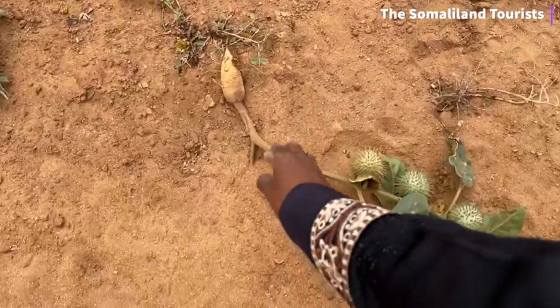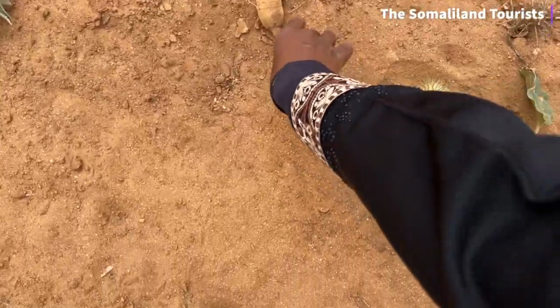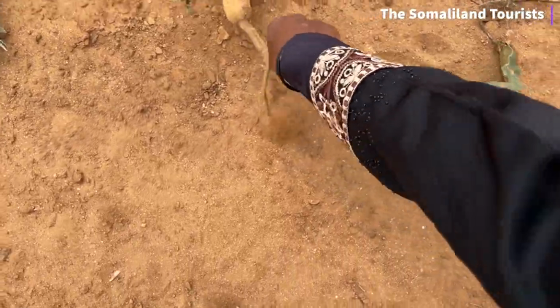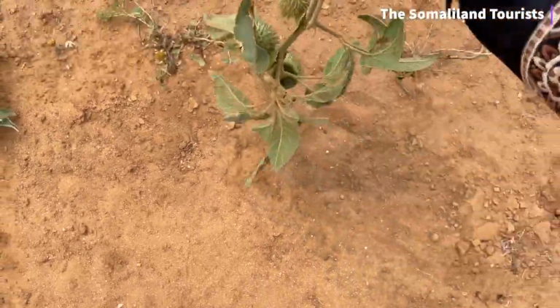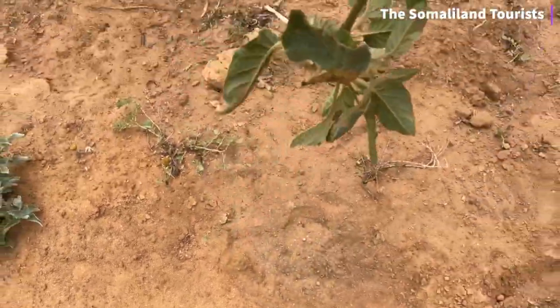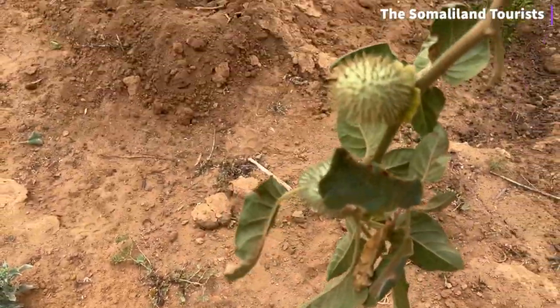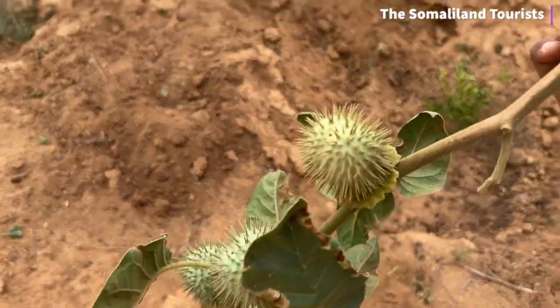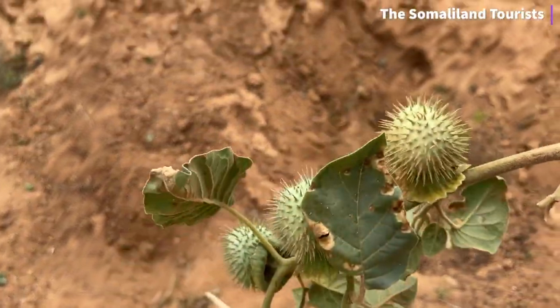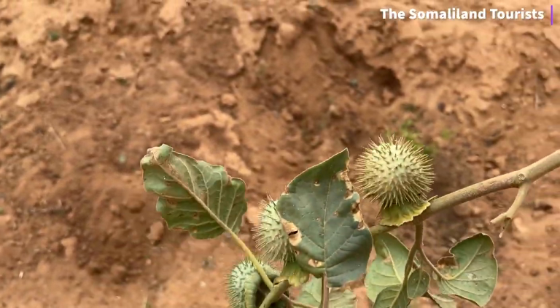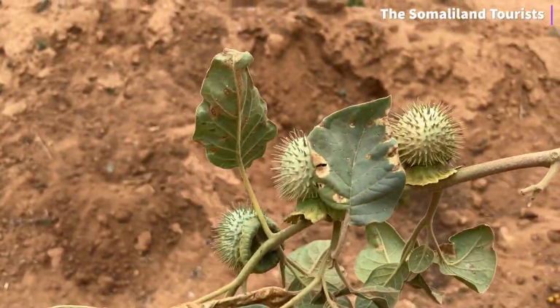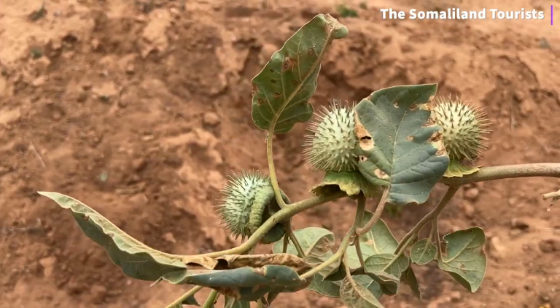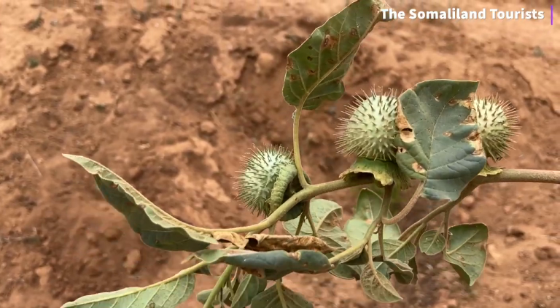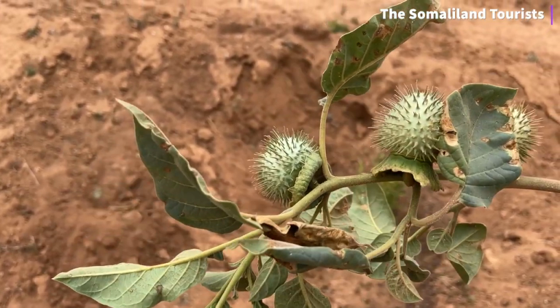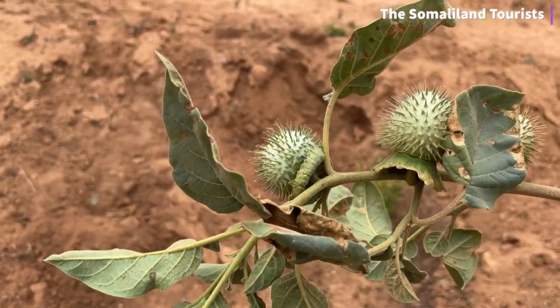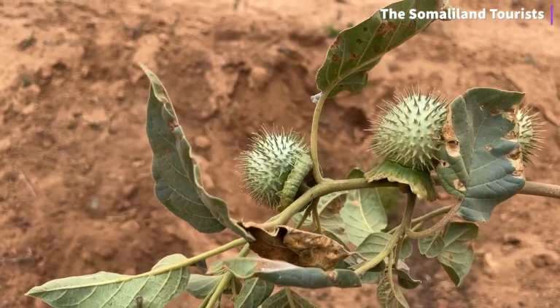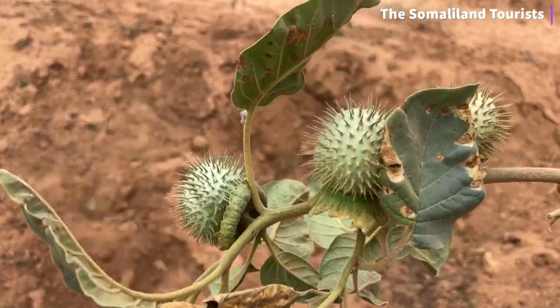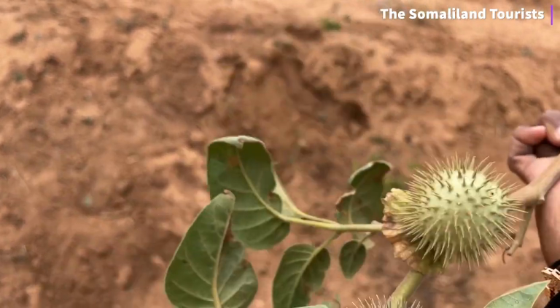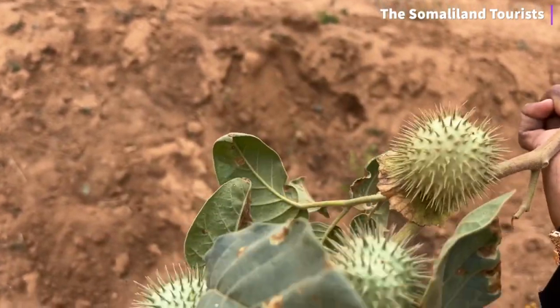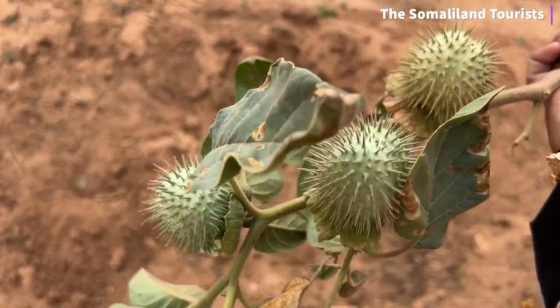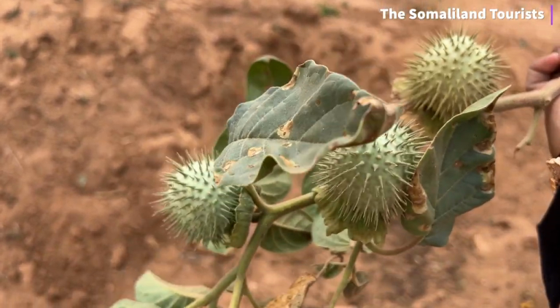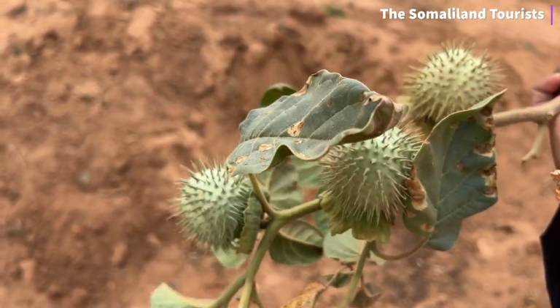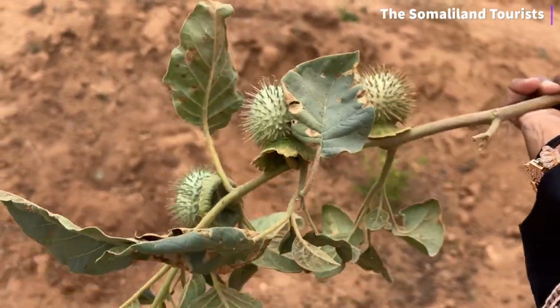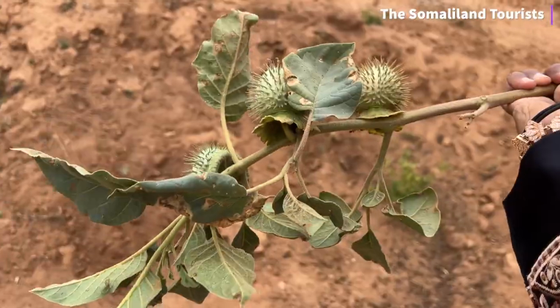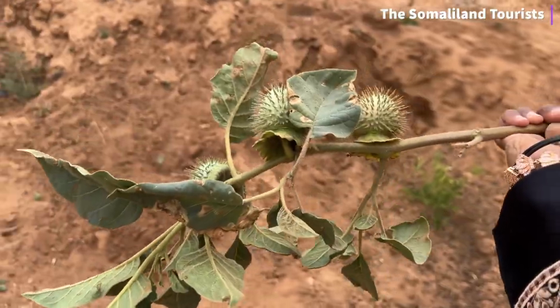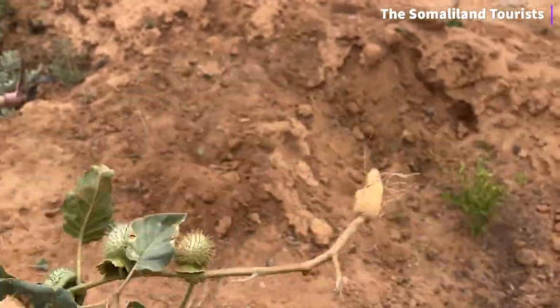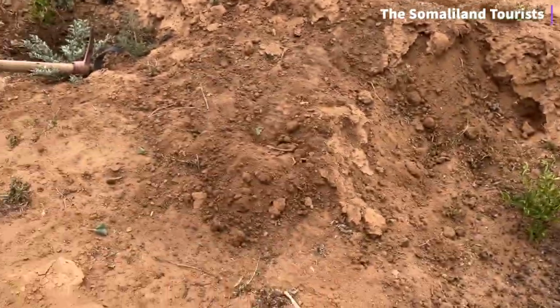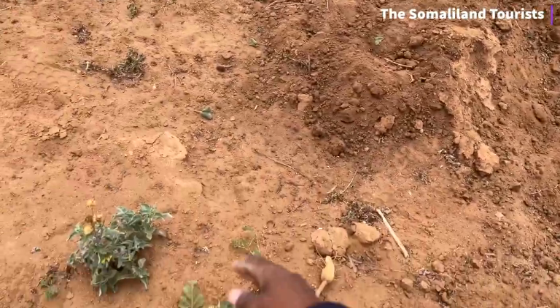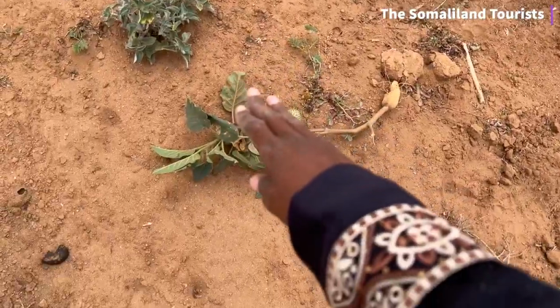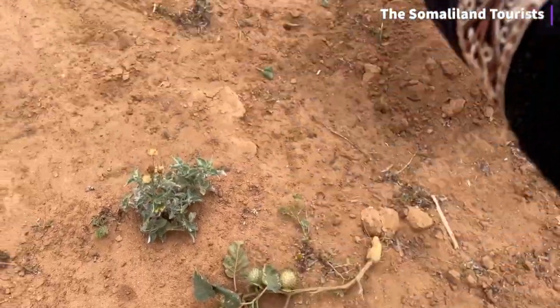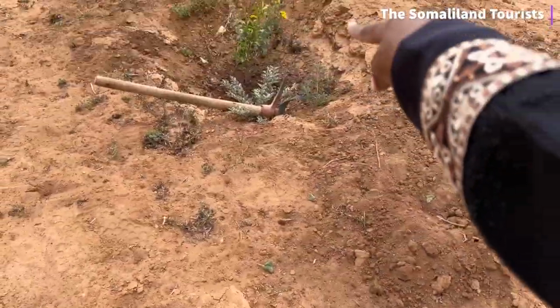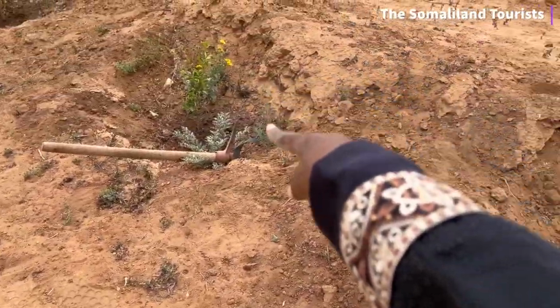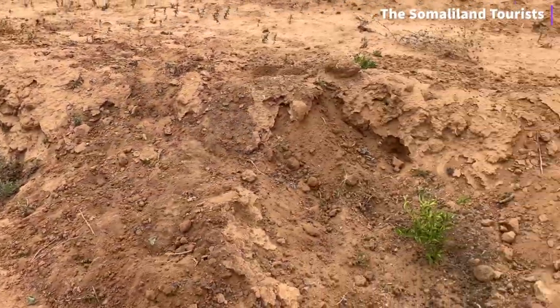Anyway, look at this. Anyone know what on earth this is? I don't know — I've never seen anything like it, and it's just growing here inside with the trees.